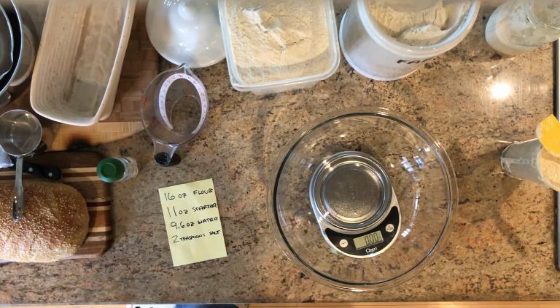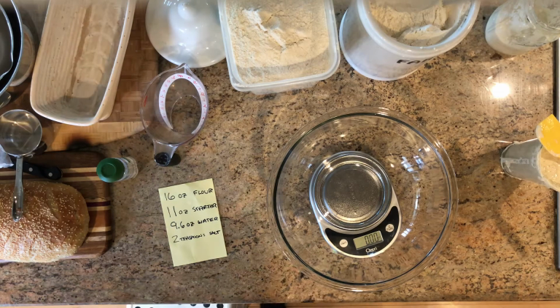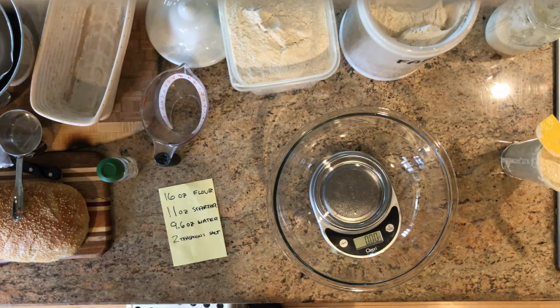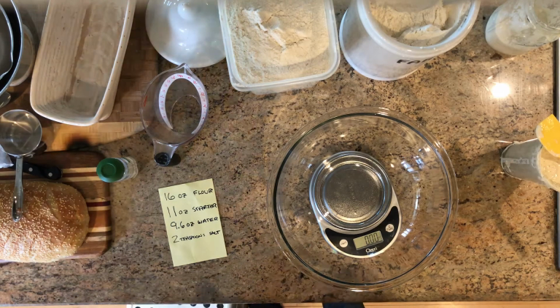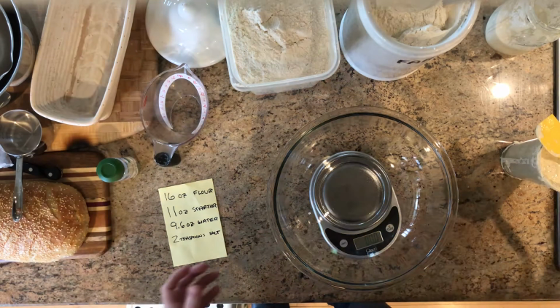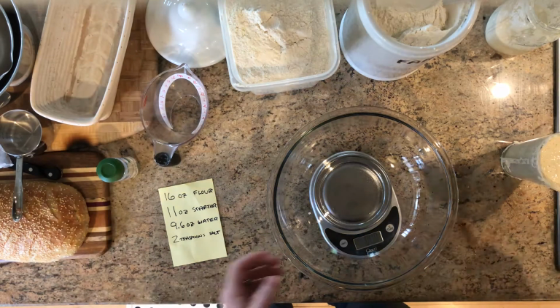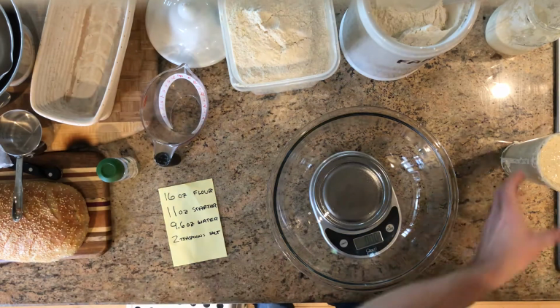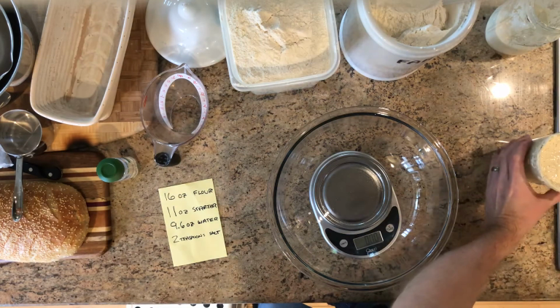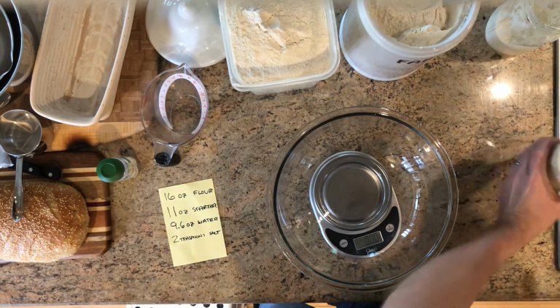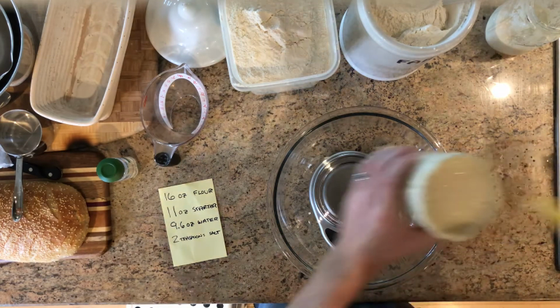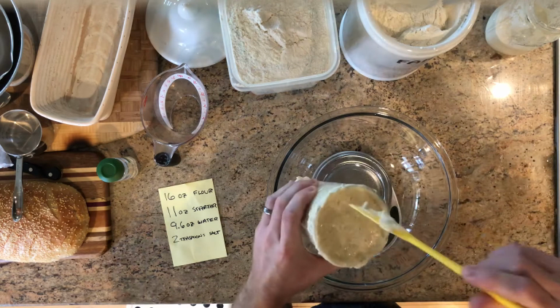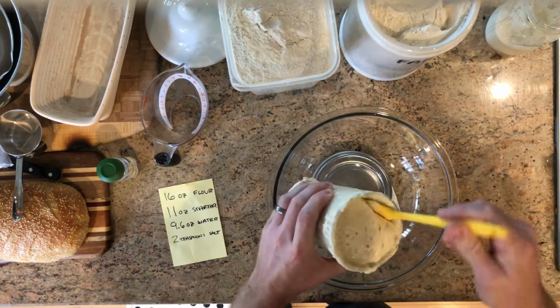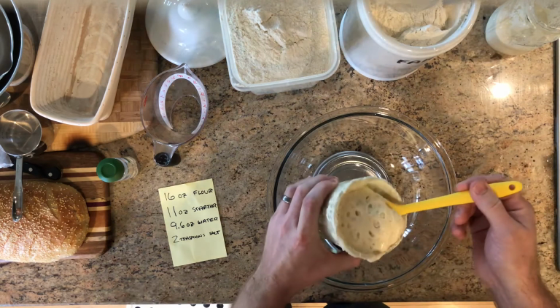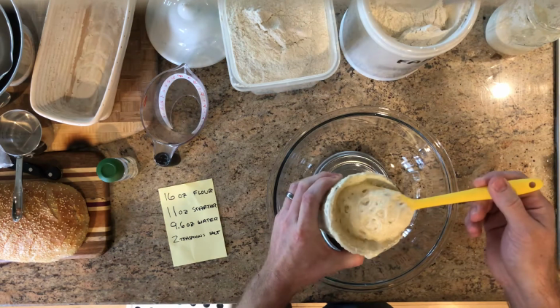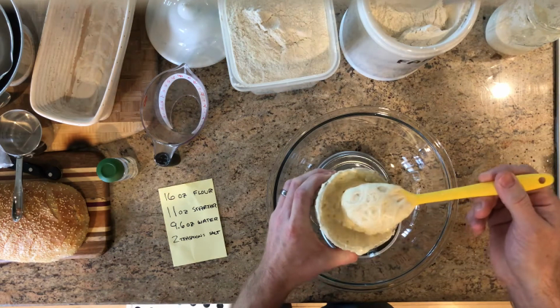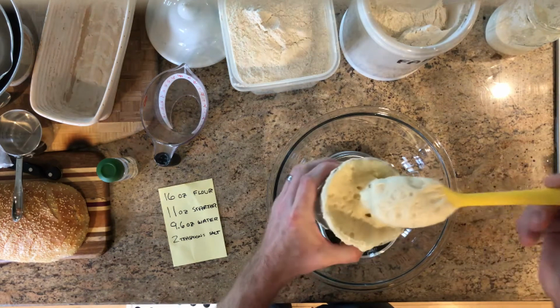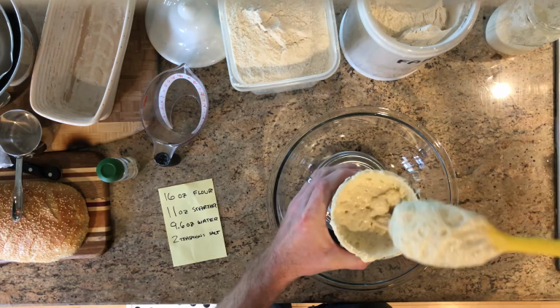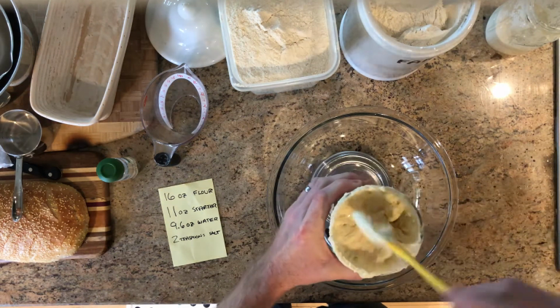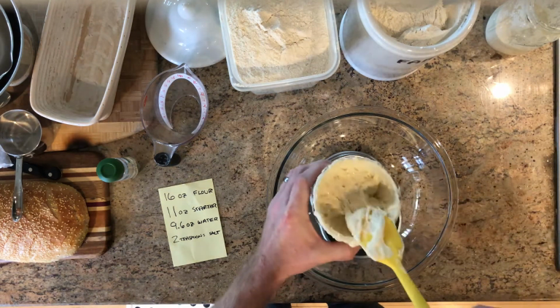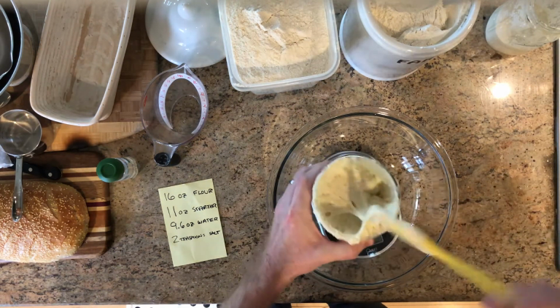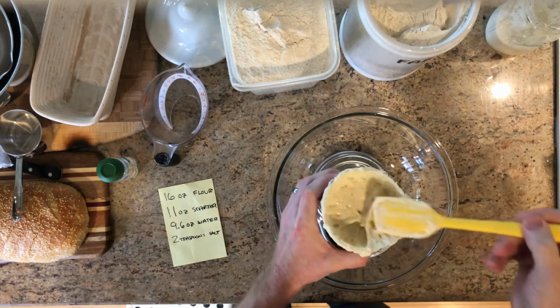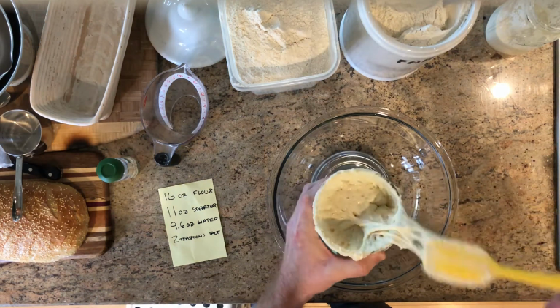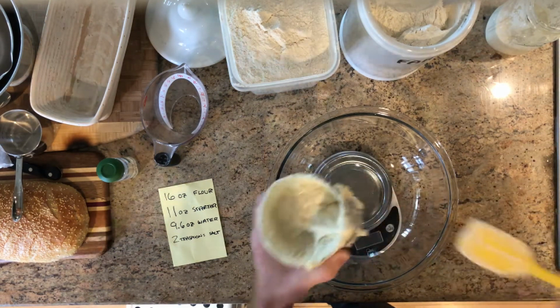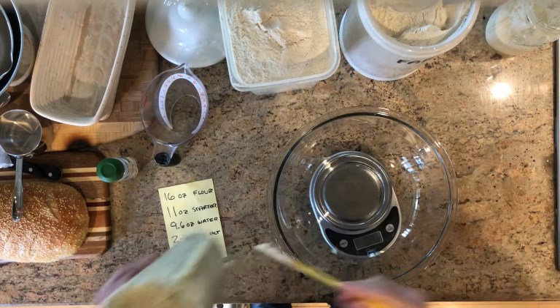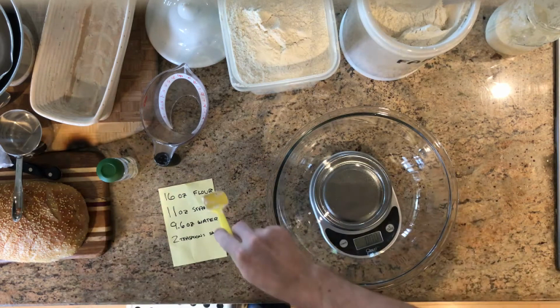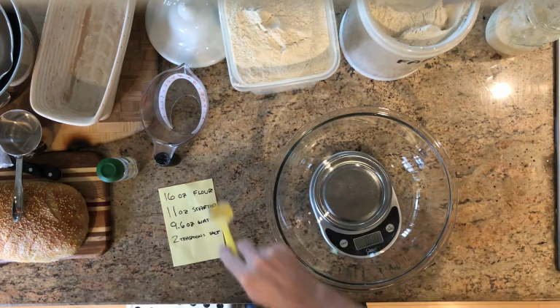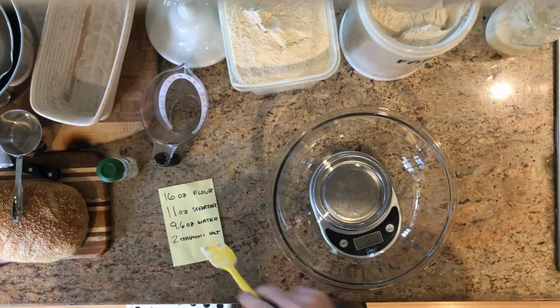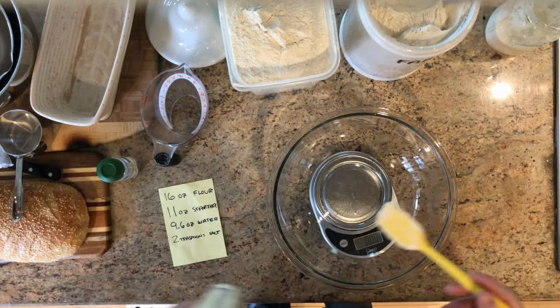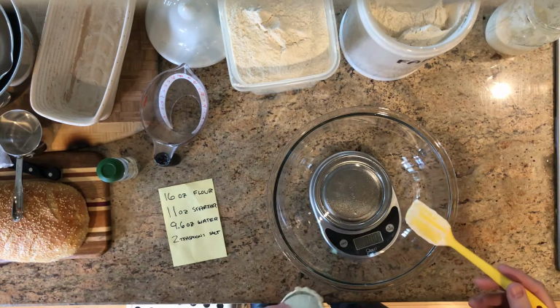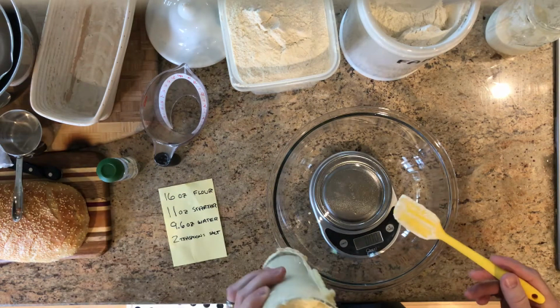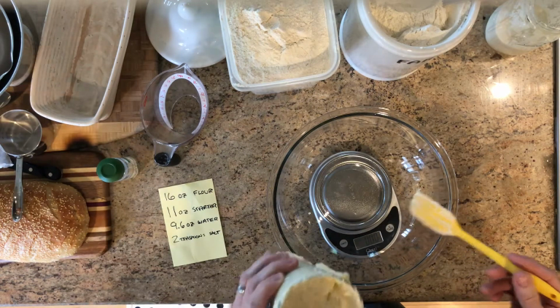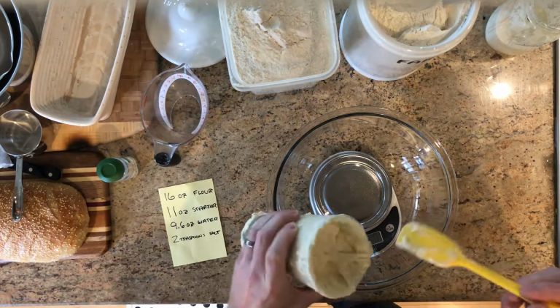All right, so we got our starter — see, this guy's ripe and ready to go. You see all those bubbles, nice and stringy. Really cool, really good stuff. I have a recipe here basically to build out the dough, so let's get started.